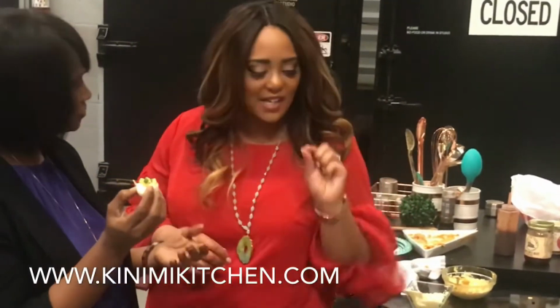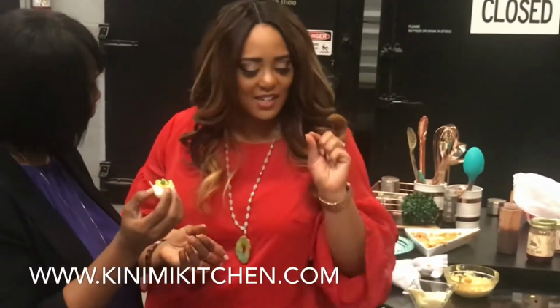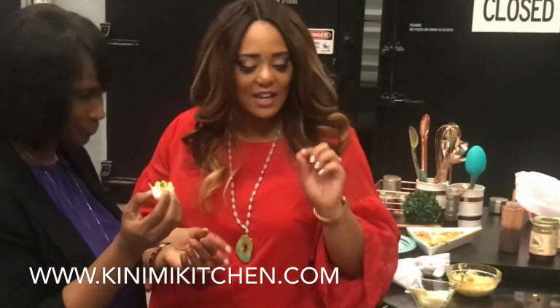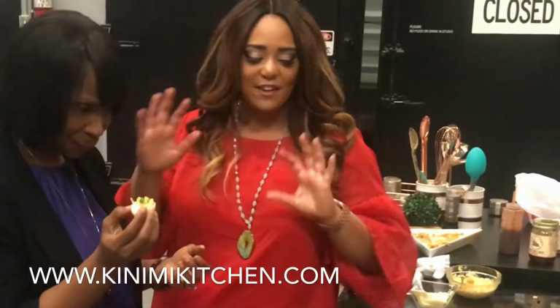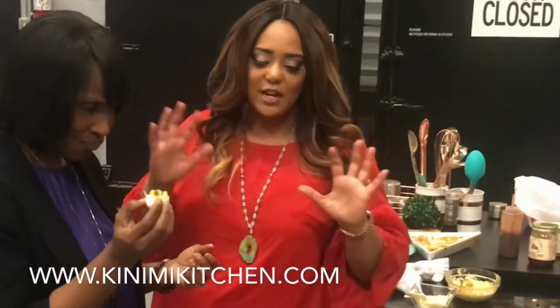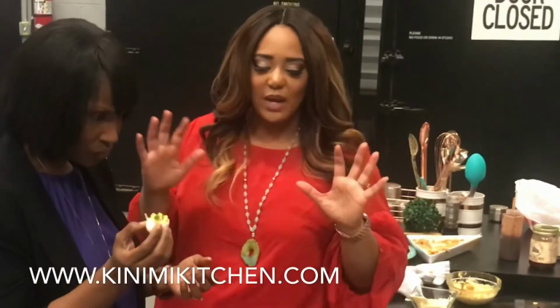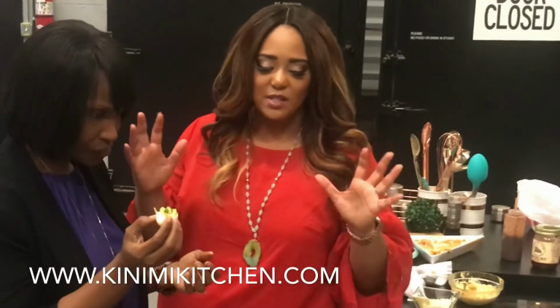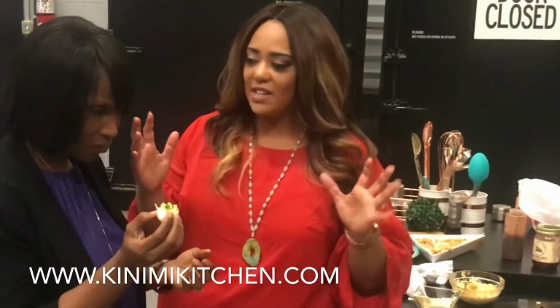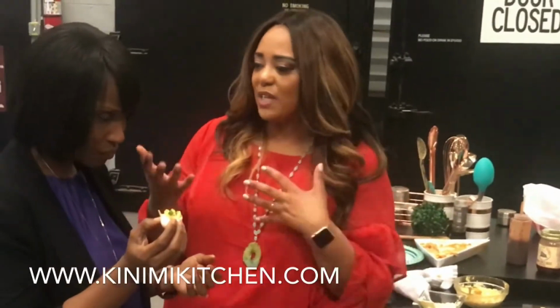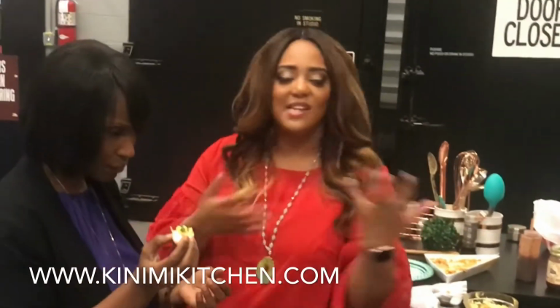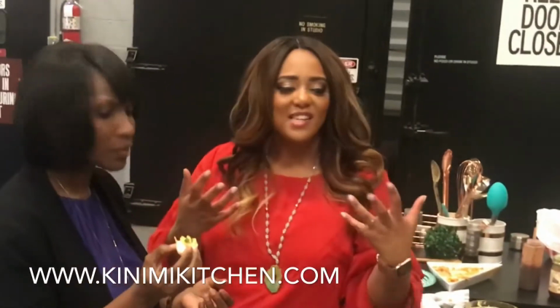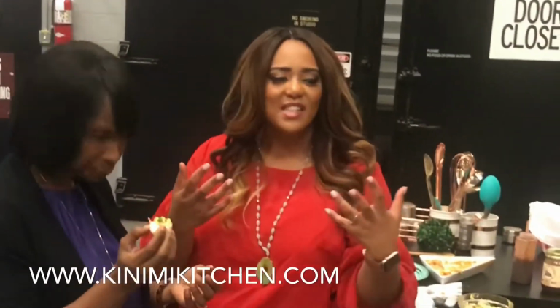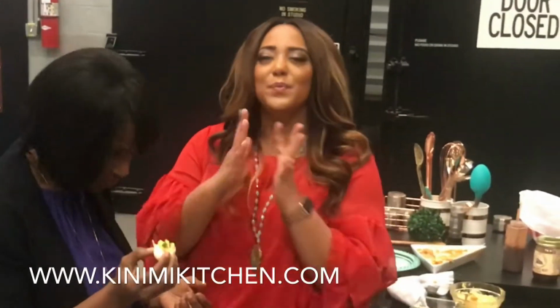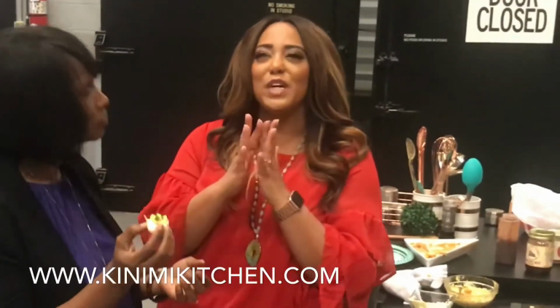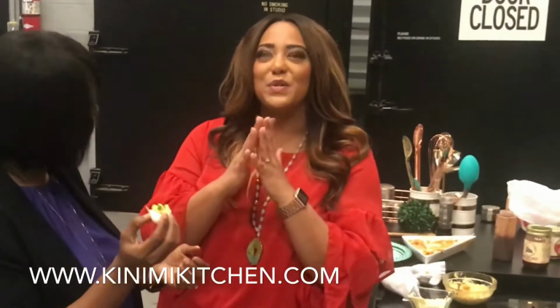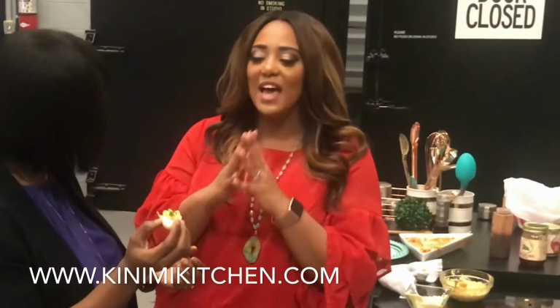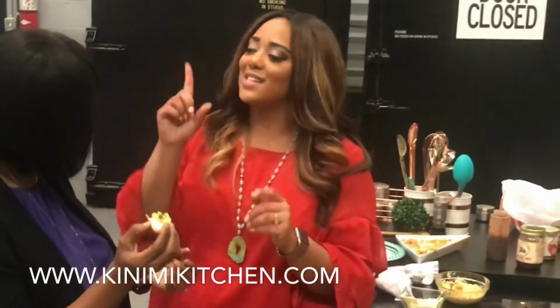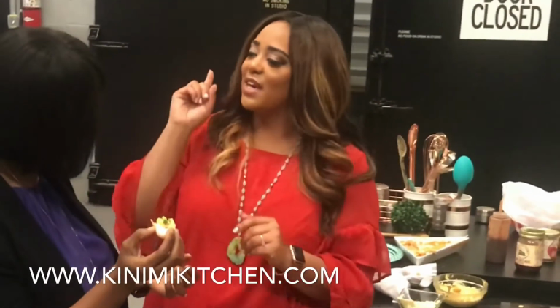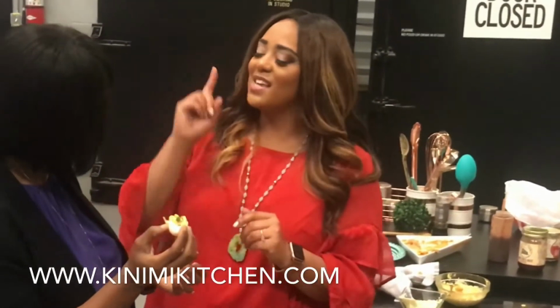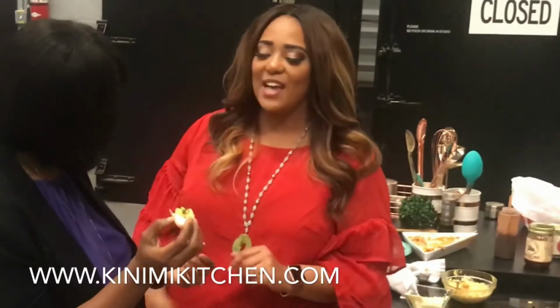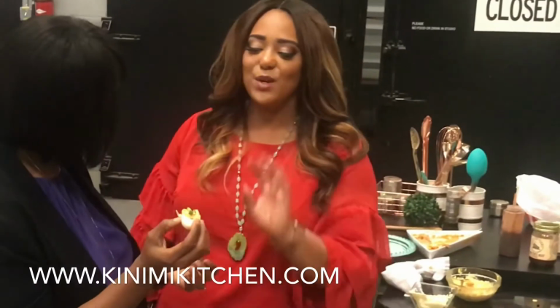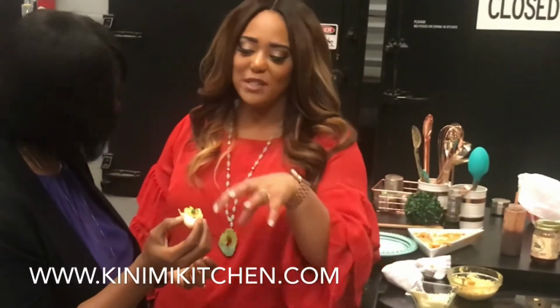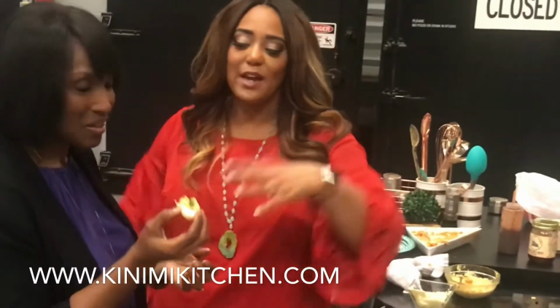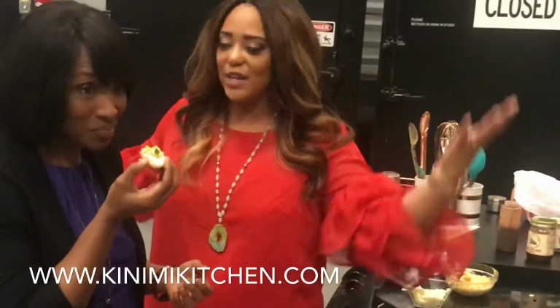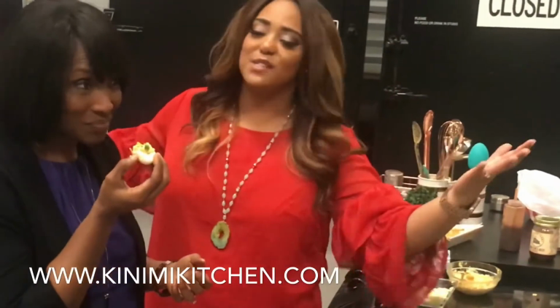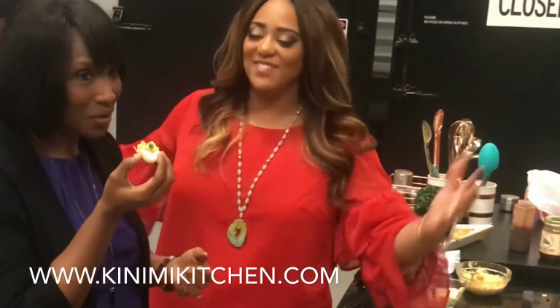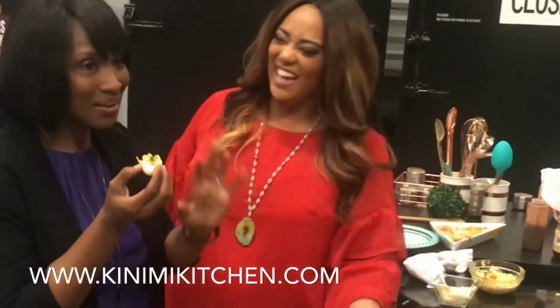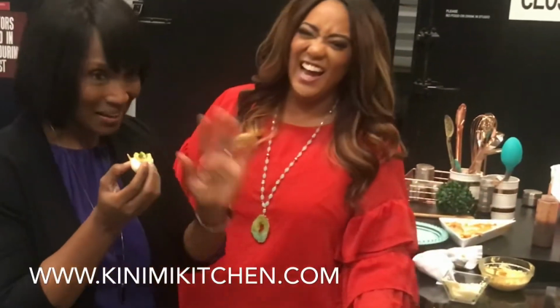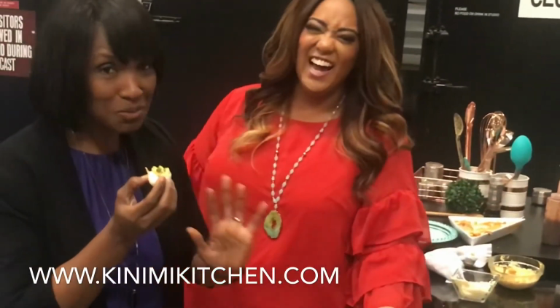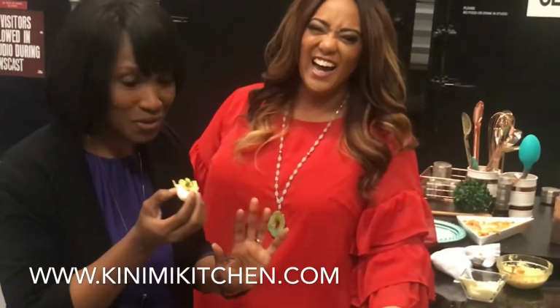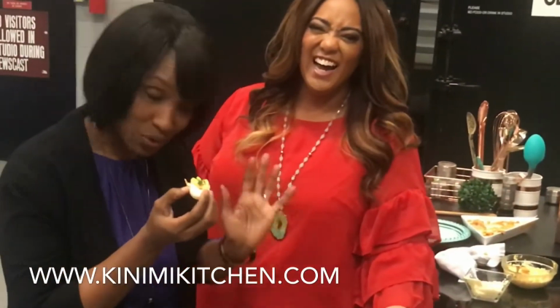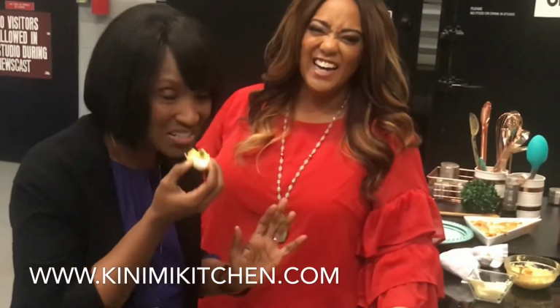I tasted it to kind of figure out what I wanted to make, because that's what I do — I taste things and think, 'What can we do with it?' And I was like, deviled eggs. So you're about to try a brand new recipe. Hello to my friends at Winfrey's!